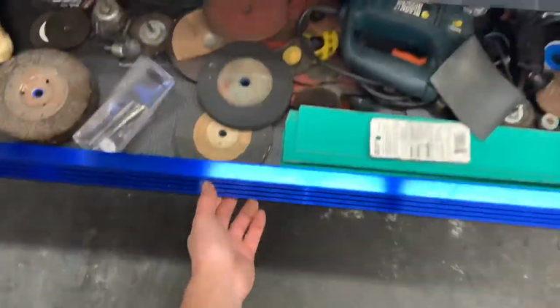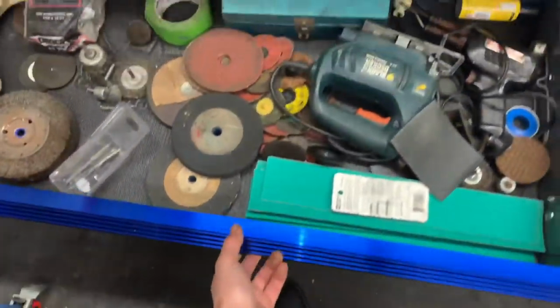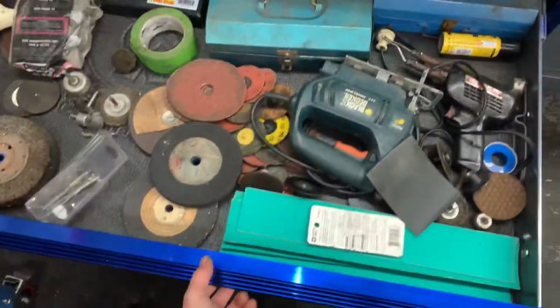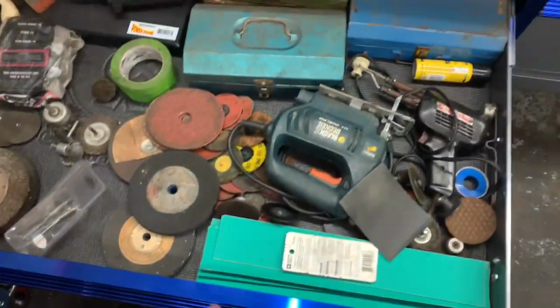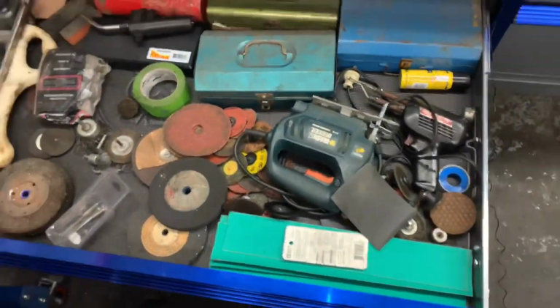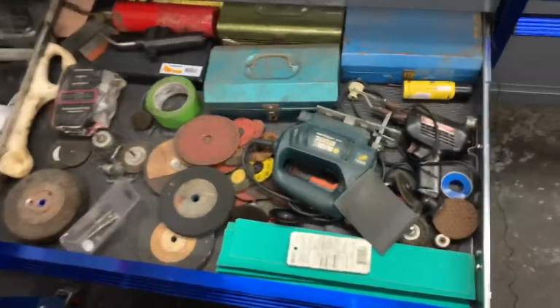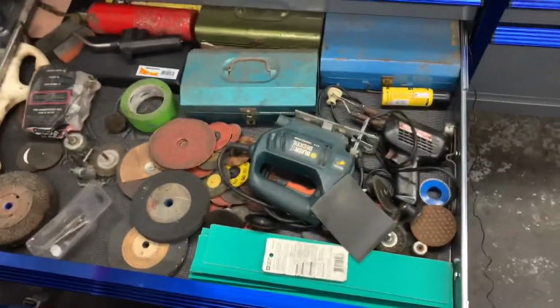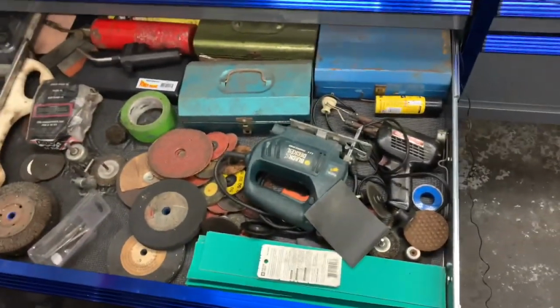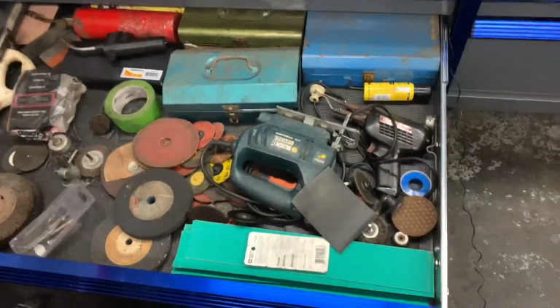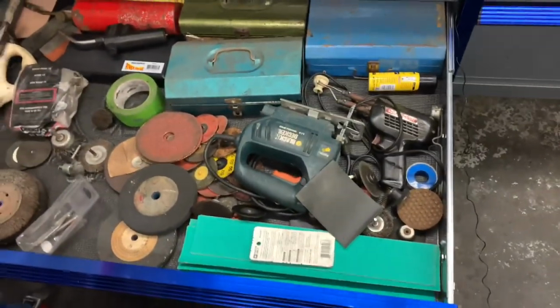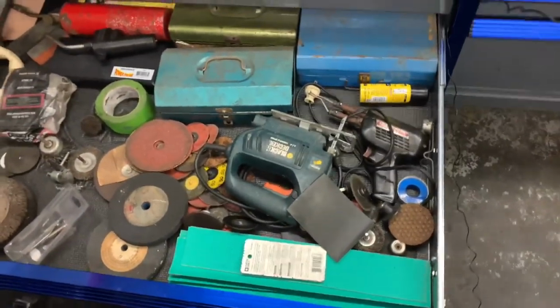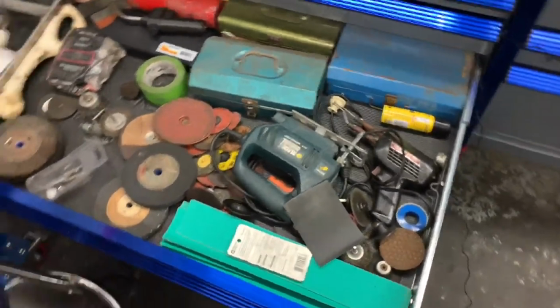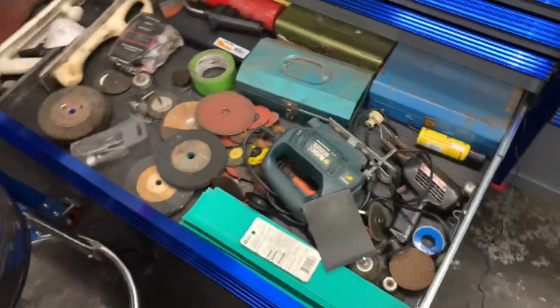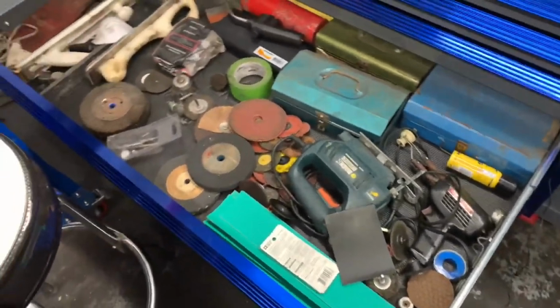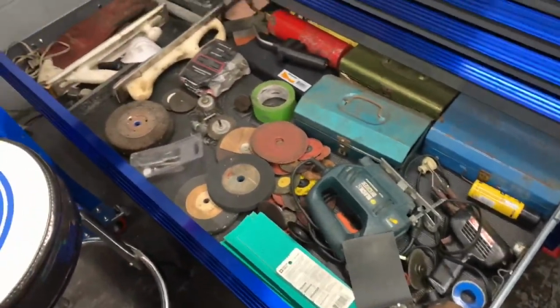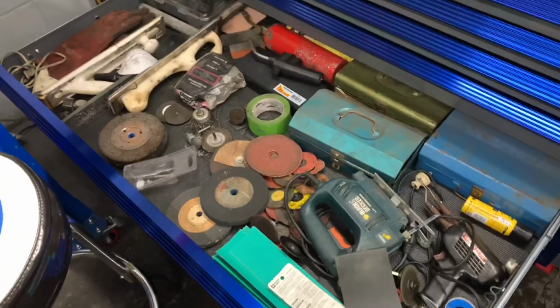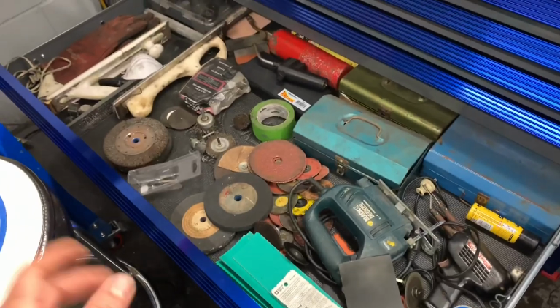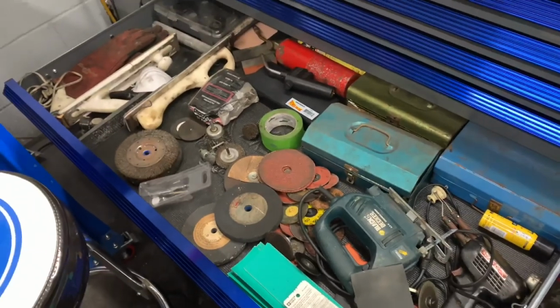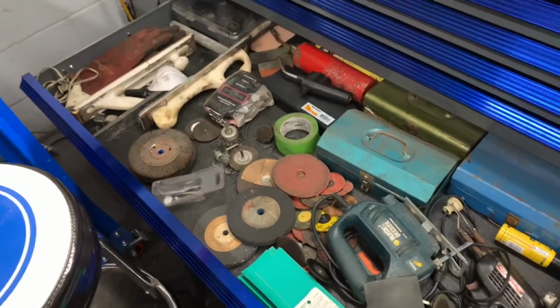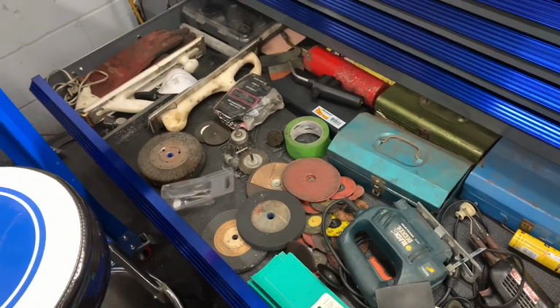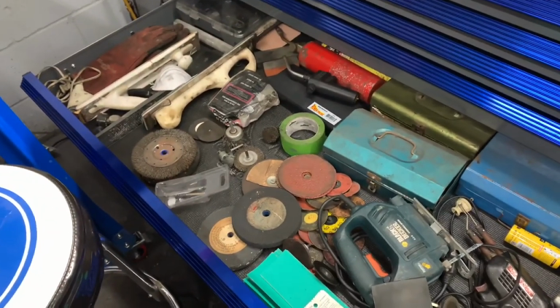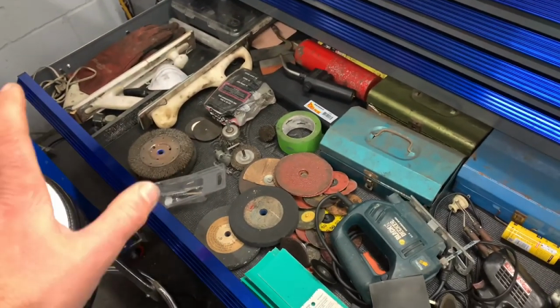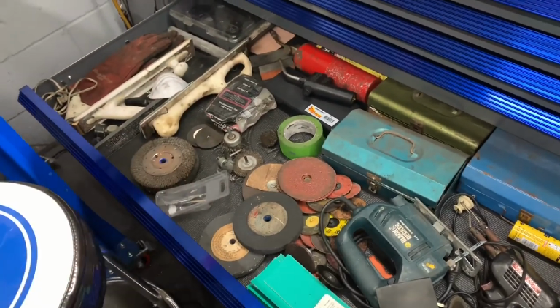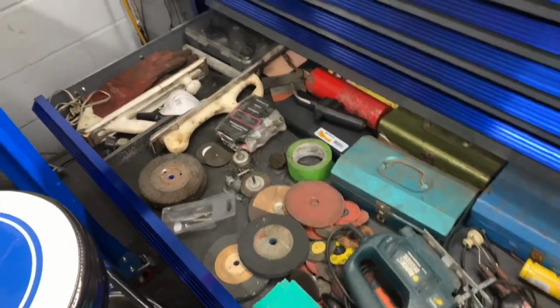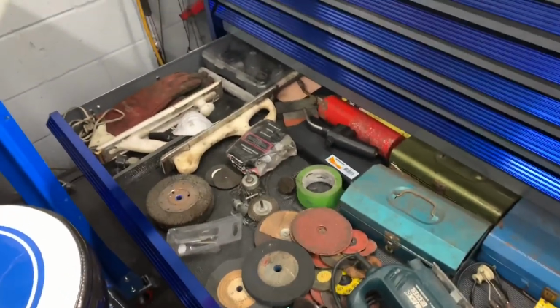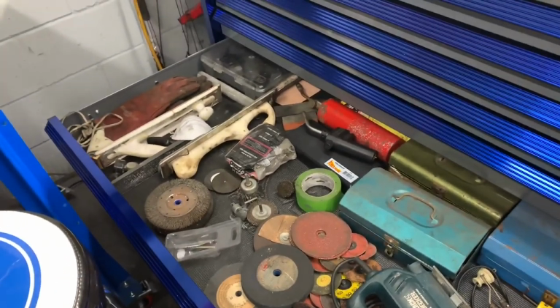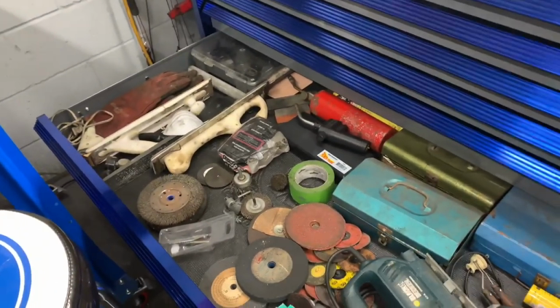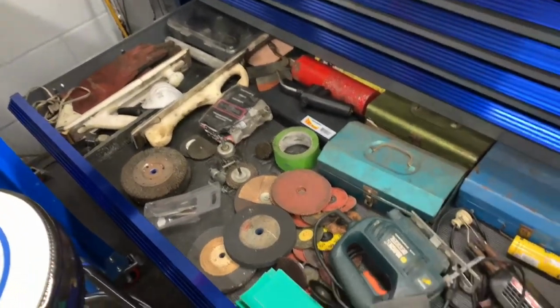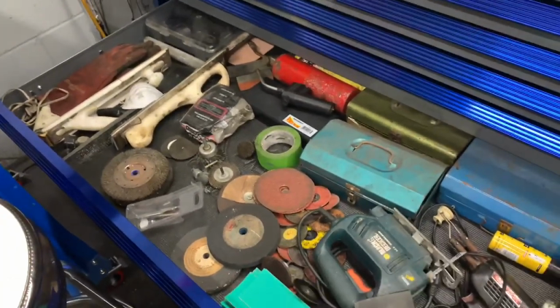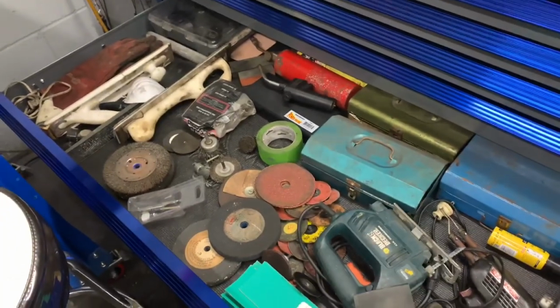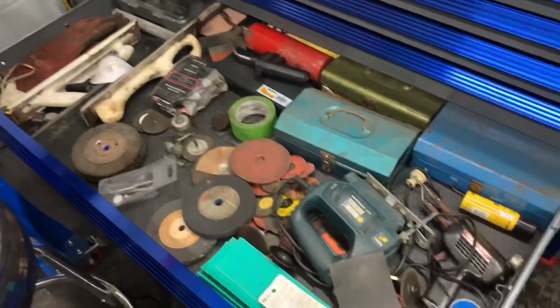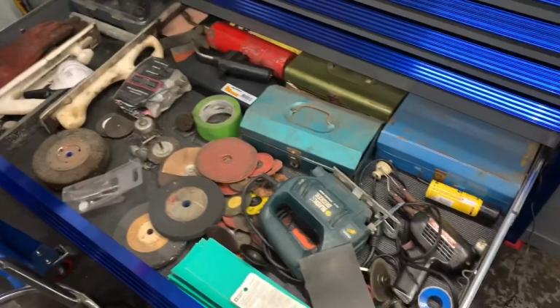This drawer has soldering equipment, grinding supplies, sandpaper, and sanding blocks — that type of stuff.